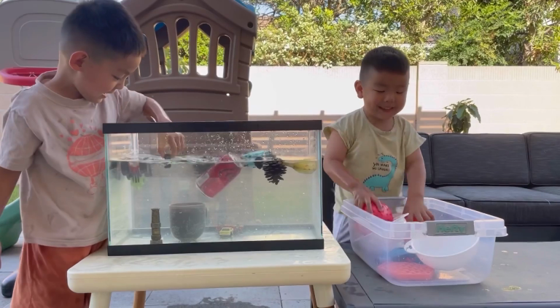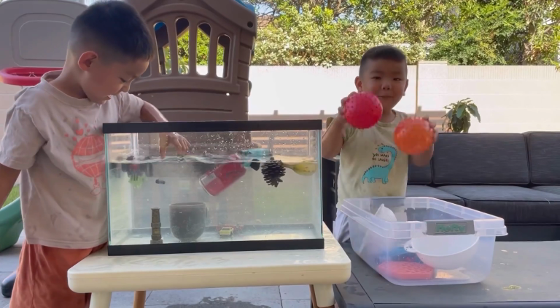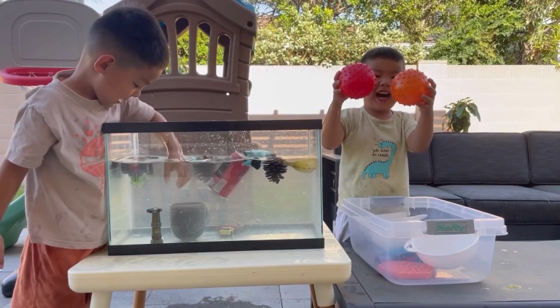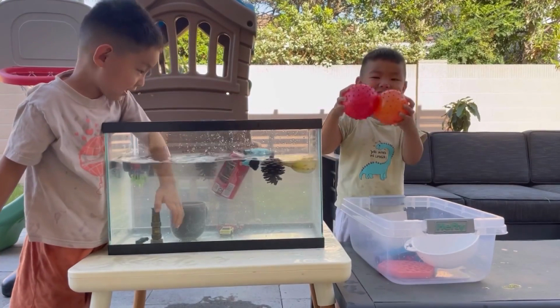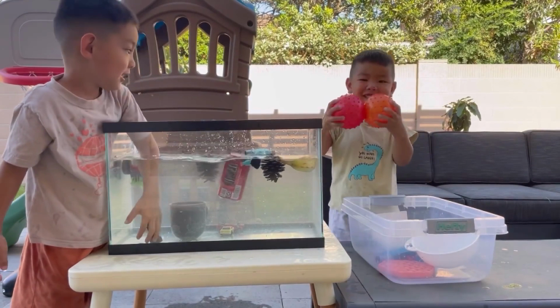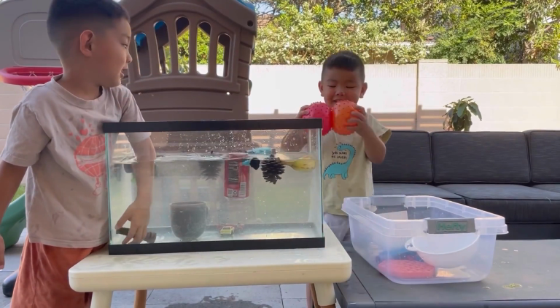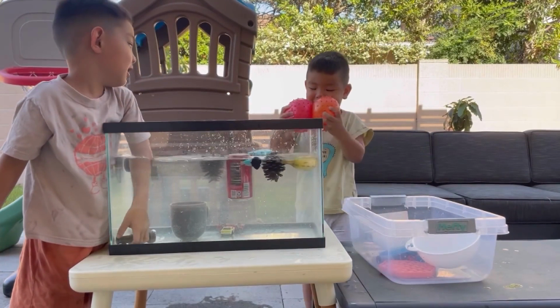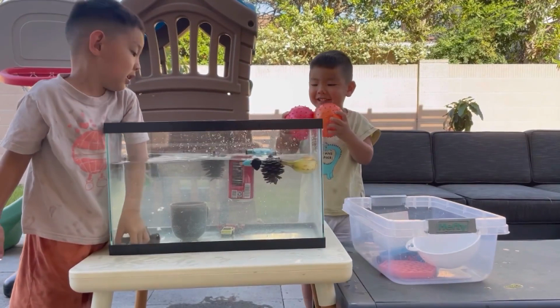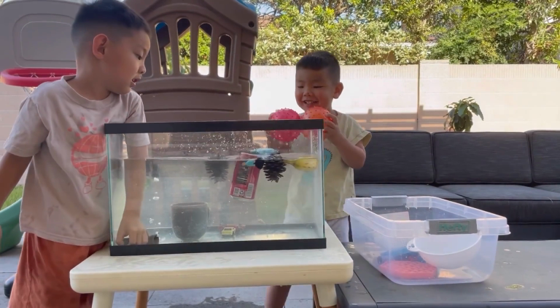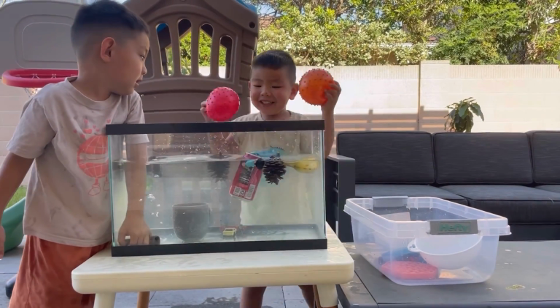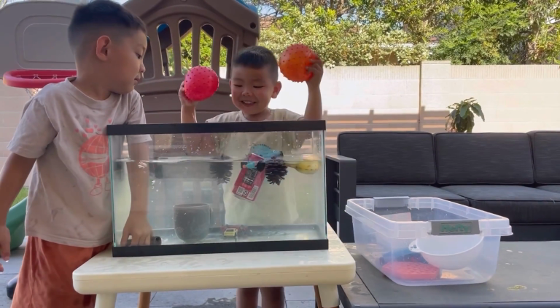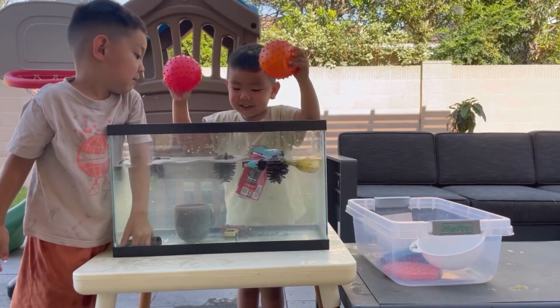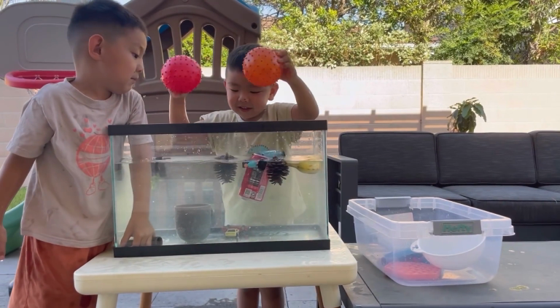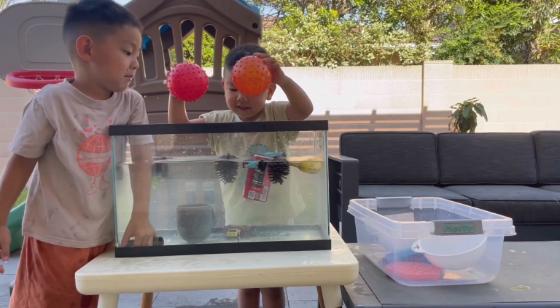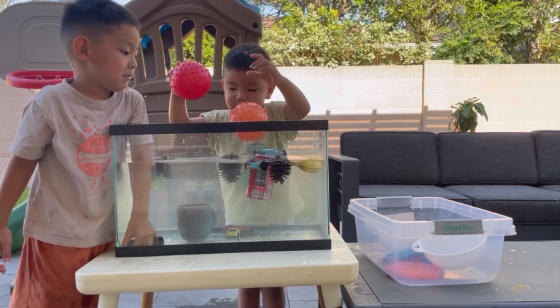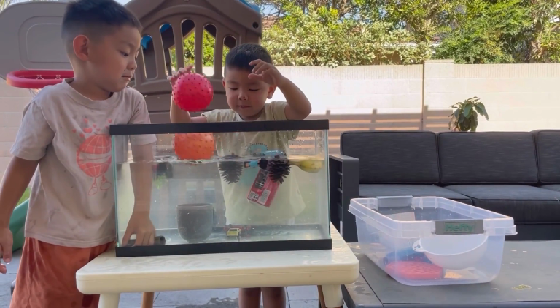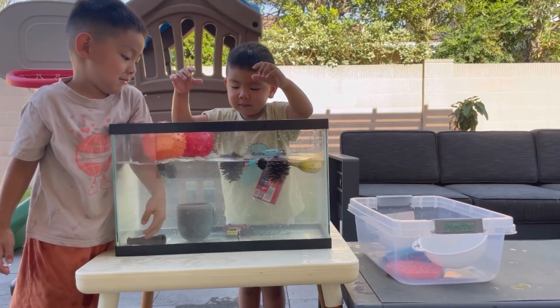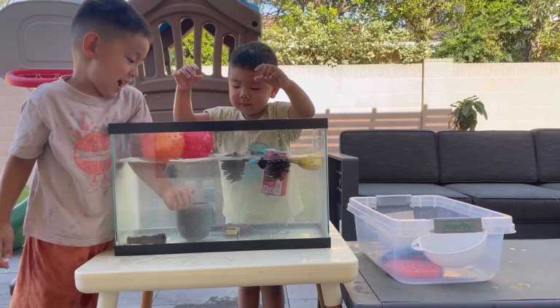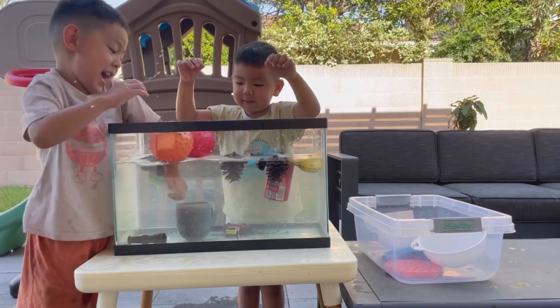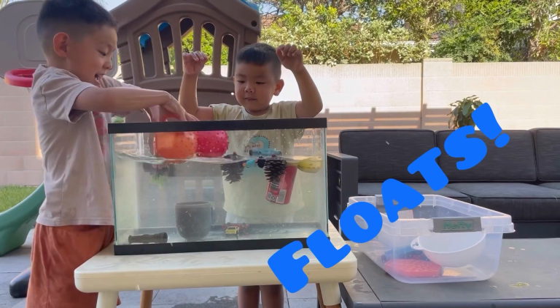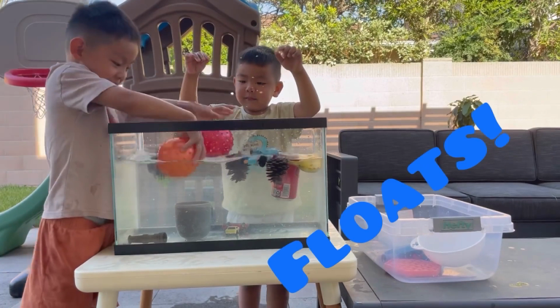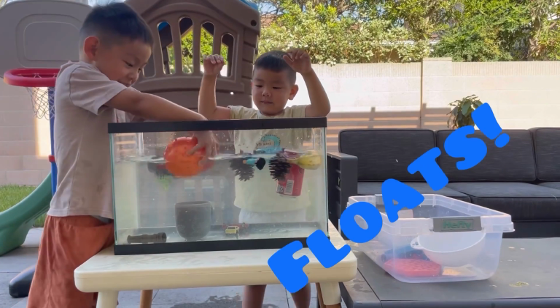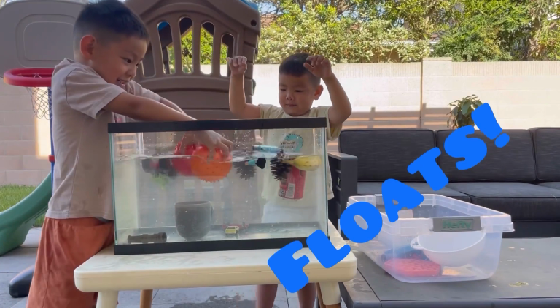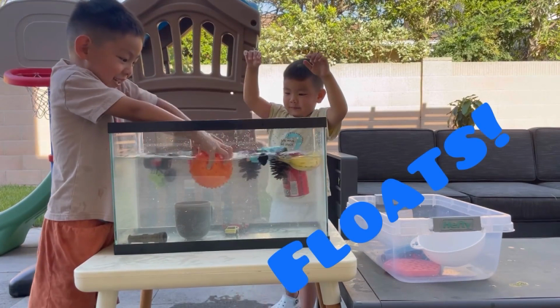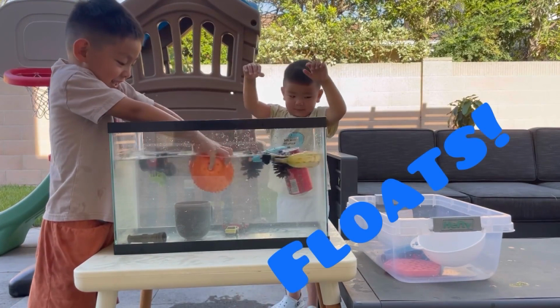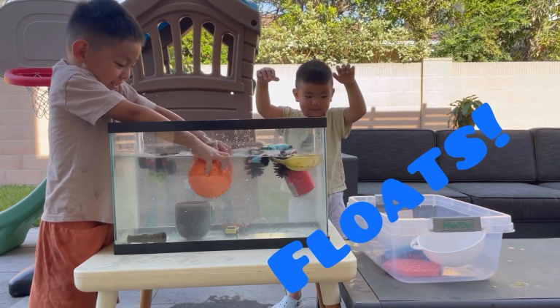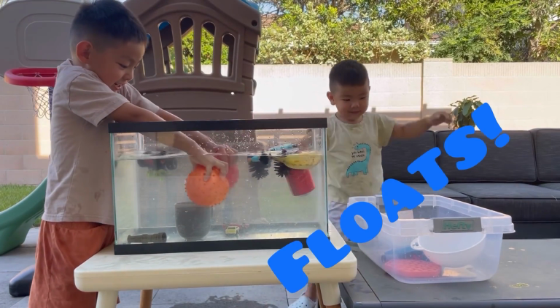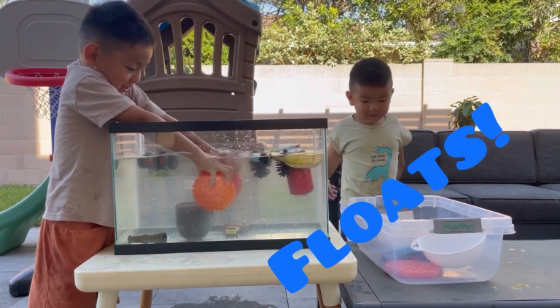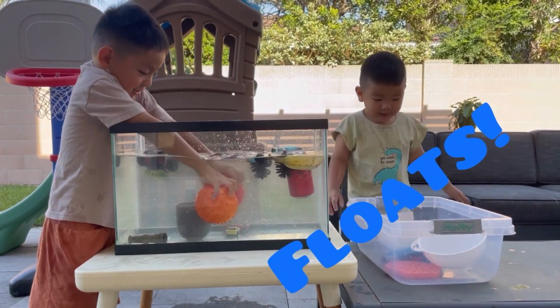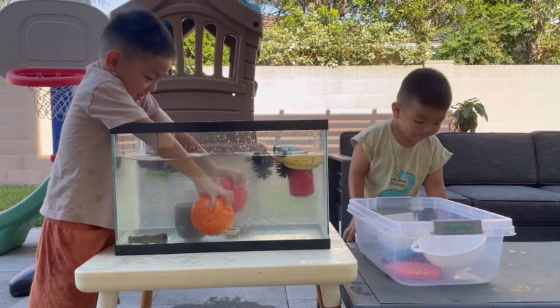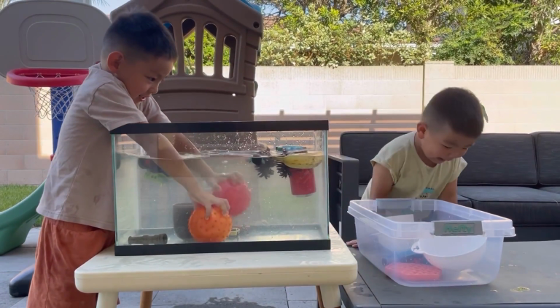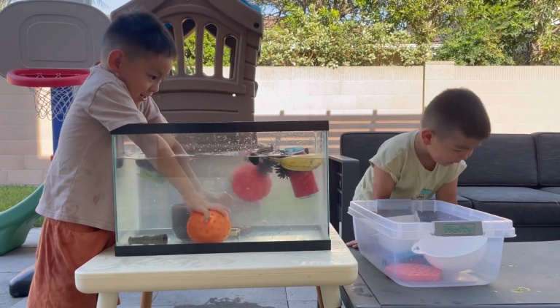Two balls. Those are going to float for sure because they have air. Yeah, because they have air.